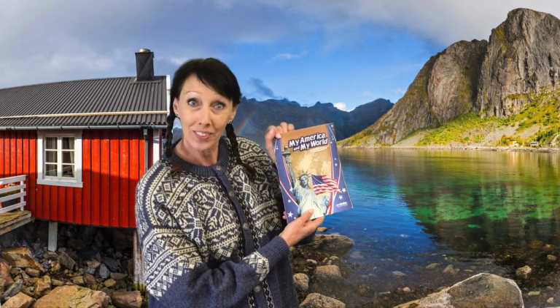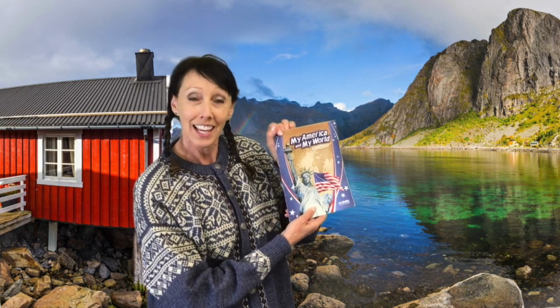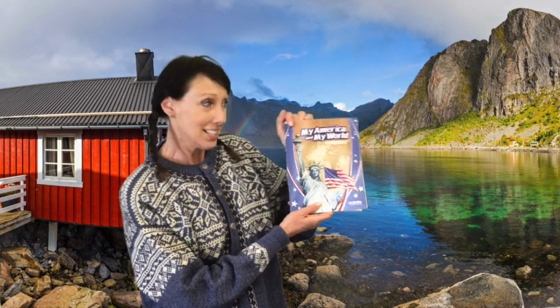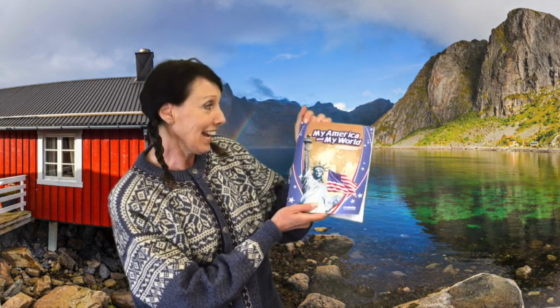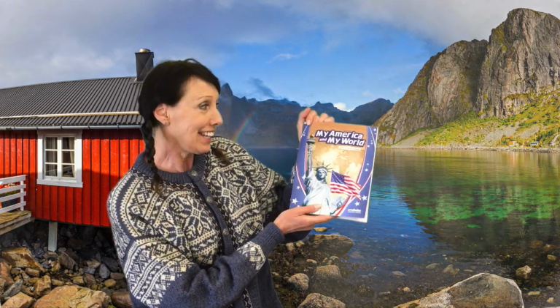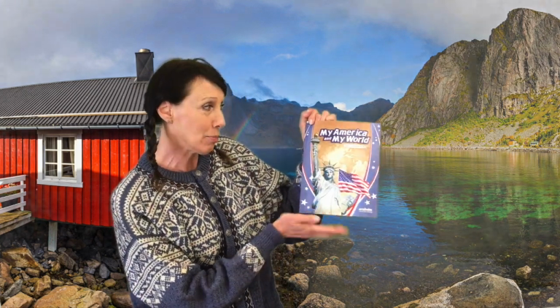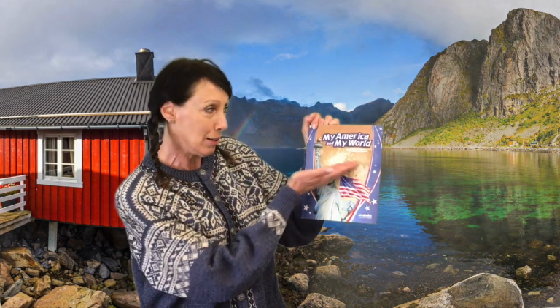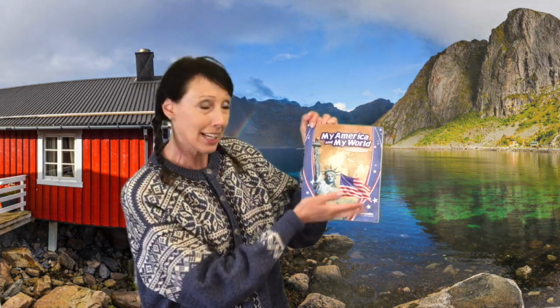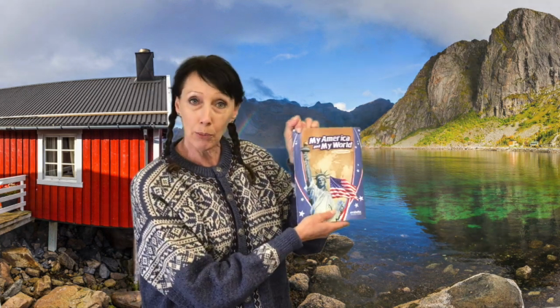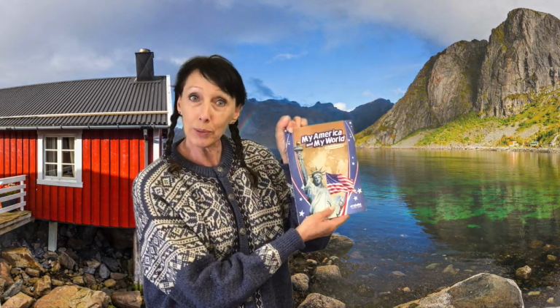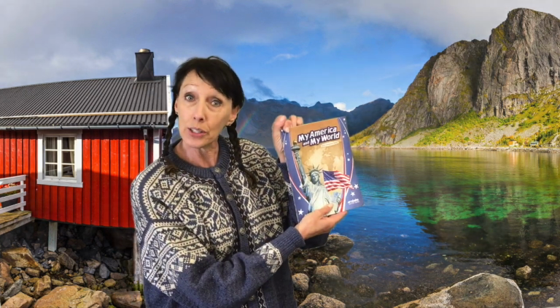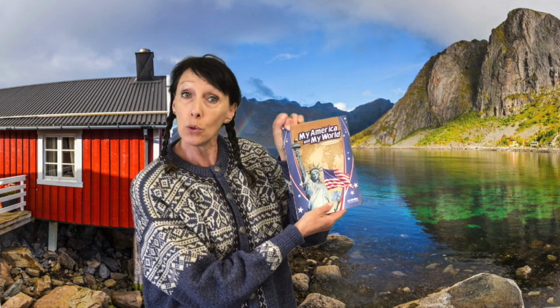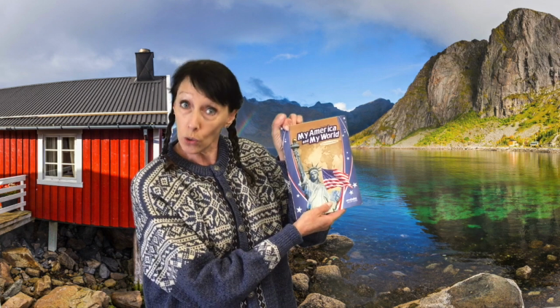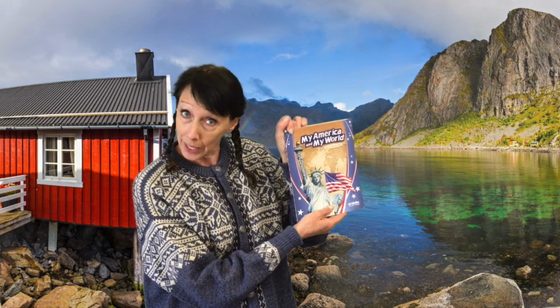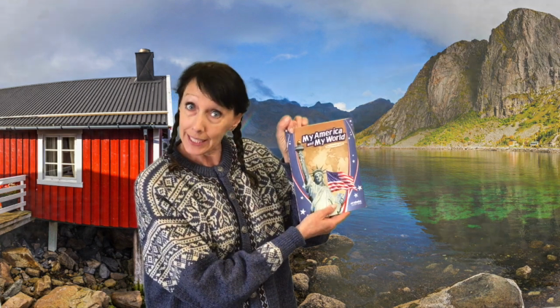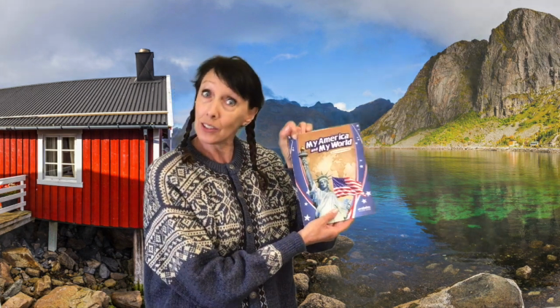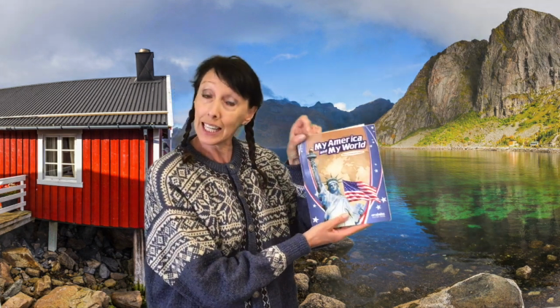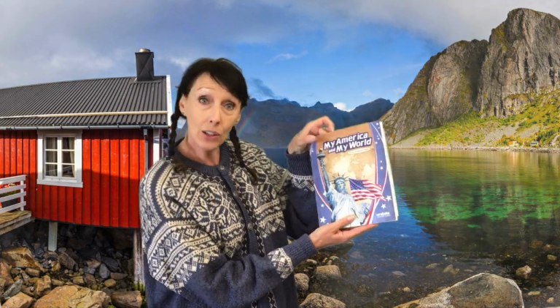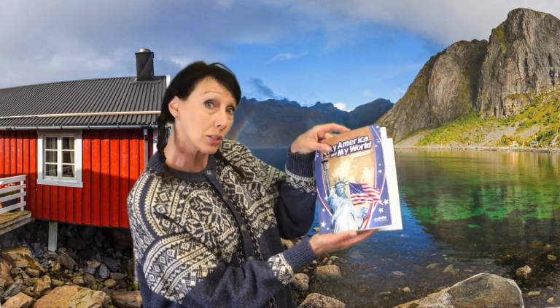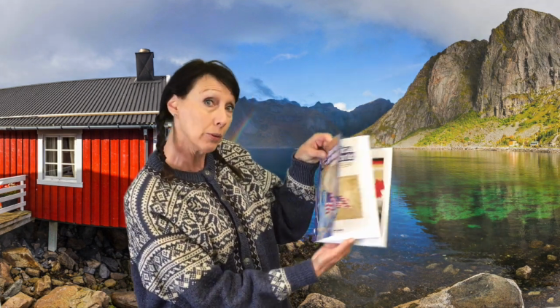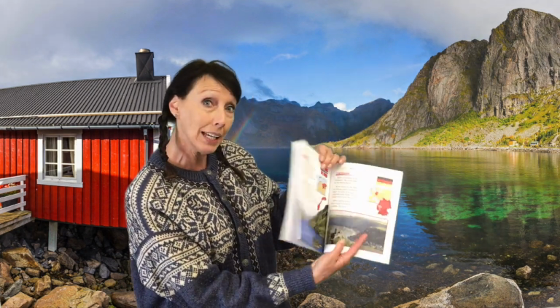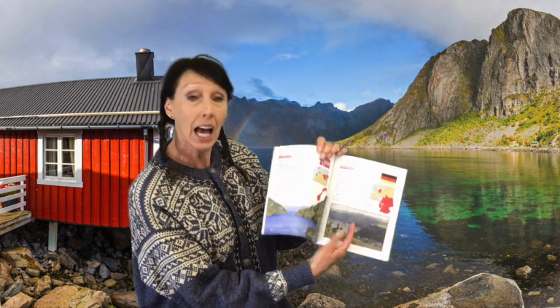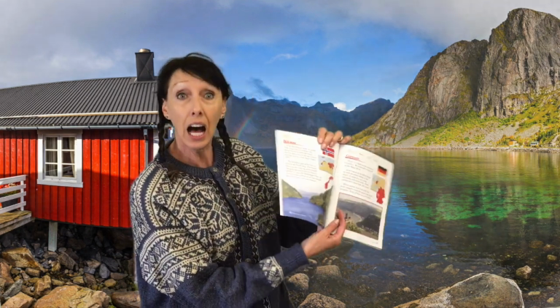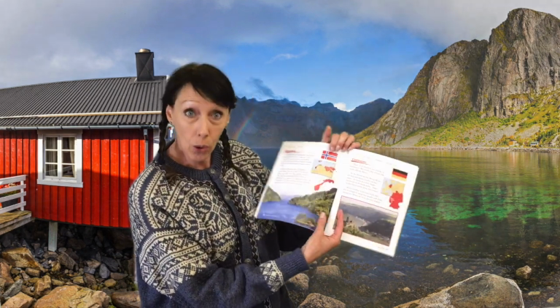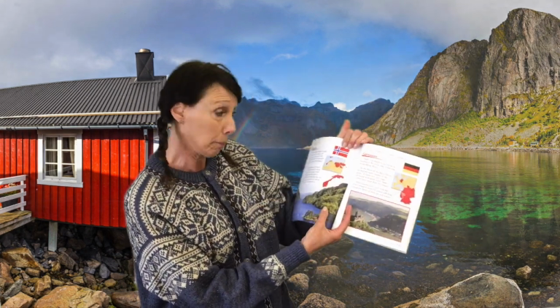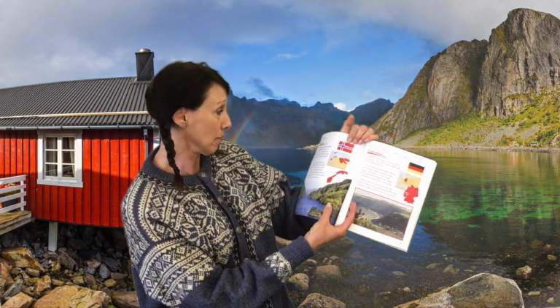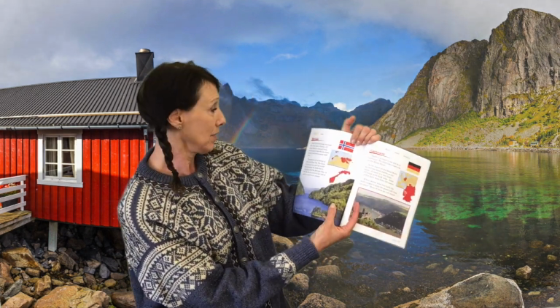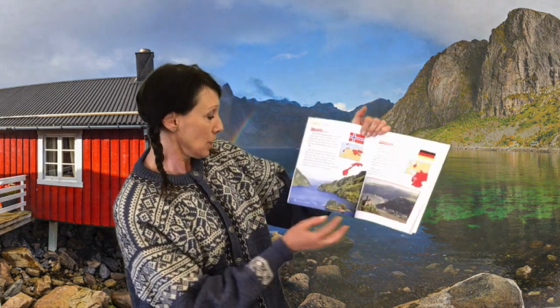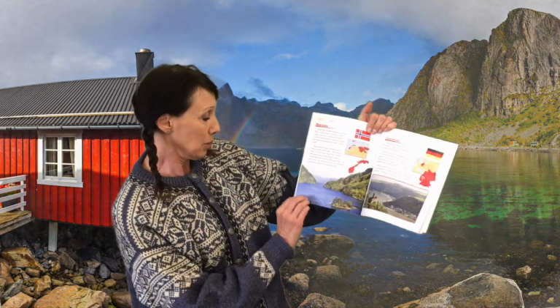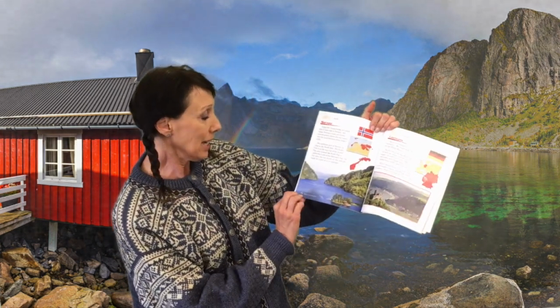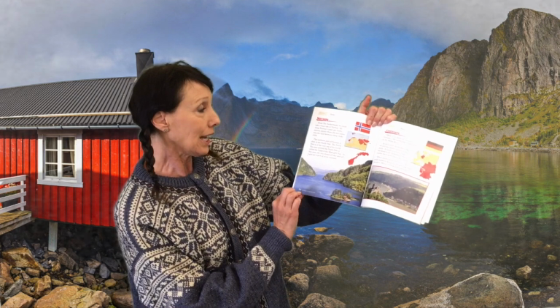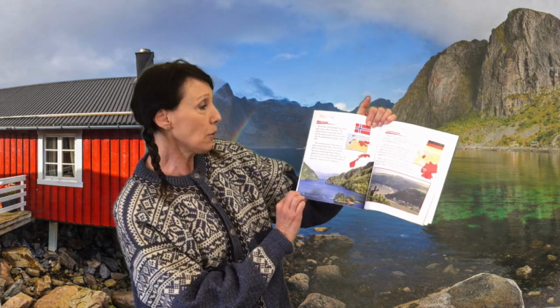Hello! Today in our My America and My World we are going to Norway, and that's how you say hello. So say it with me: Hello! So we're on page 84.